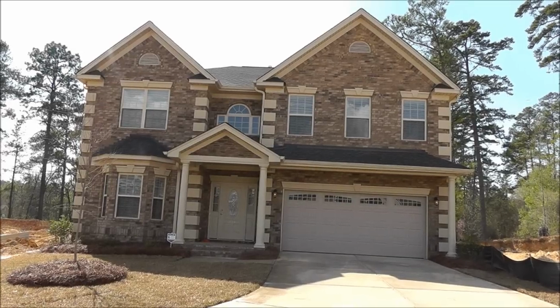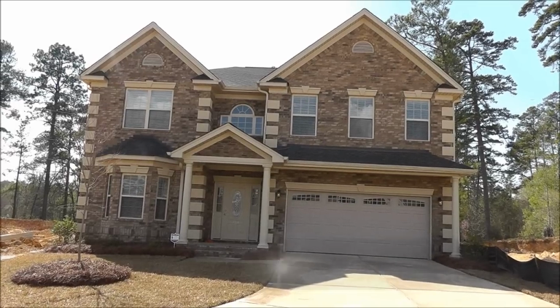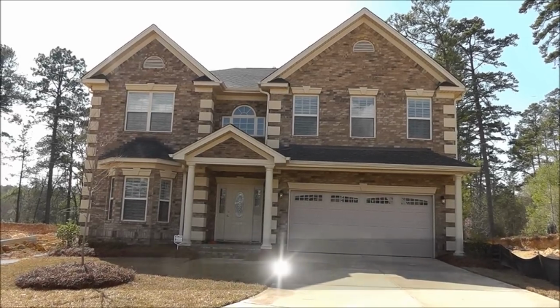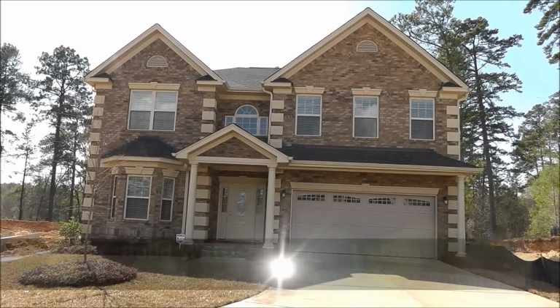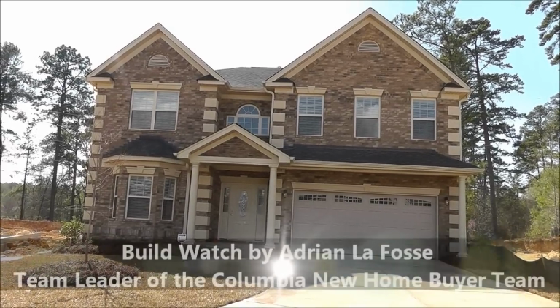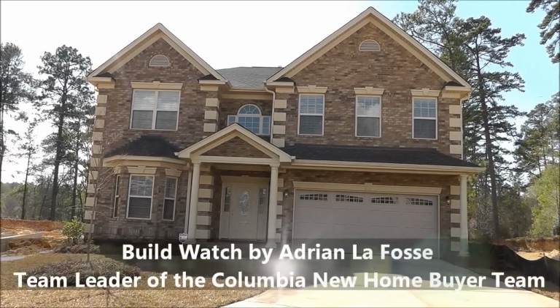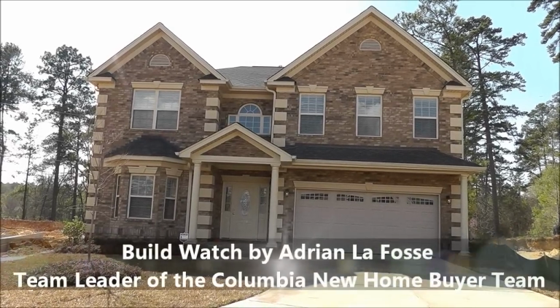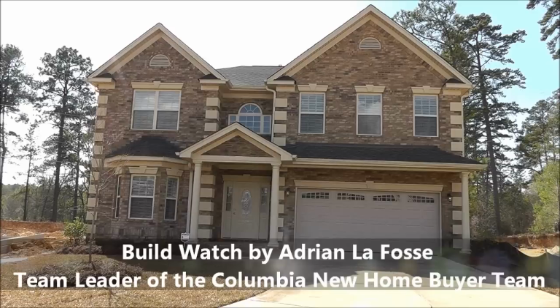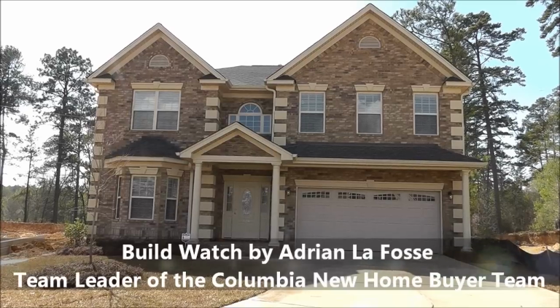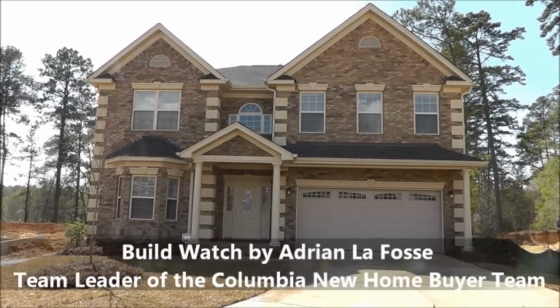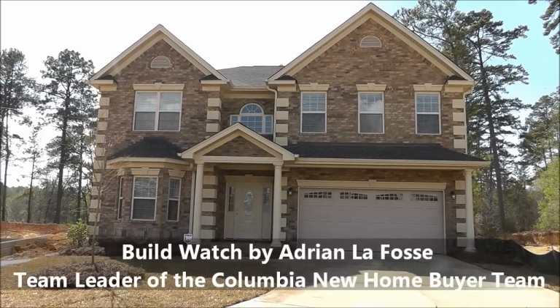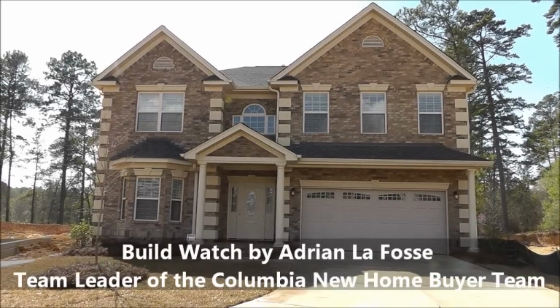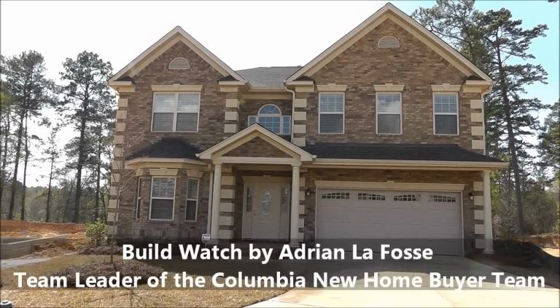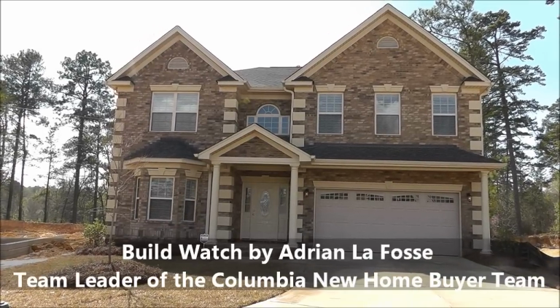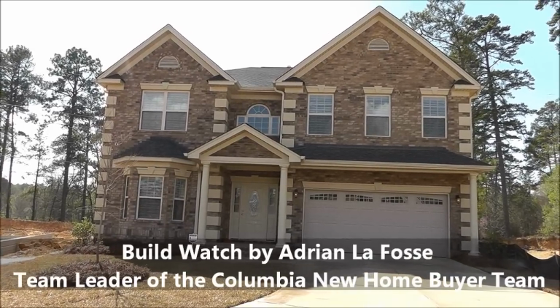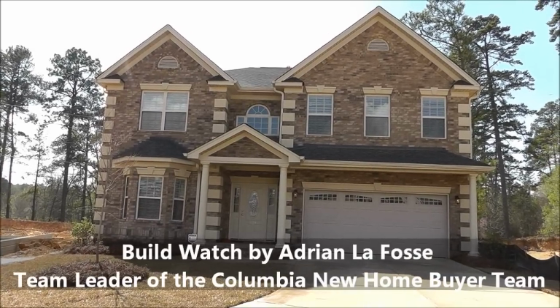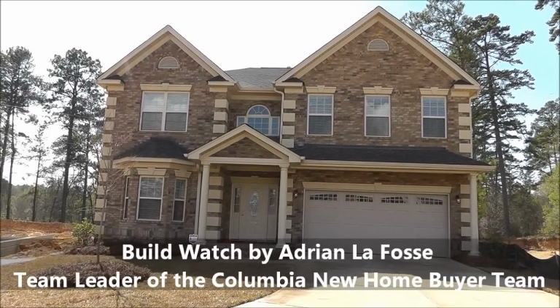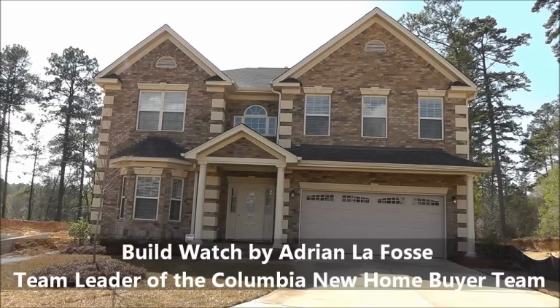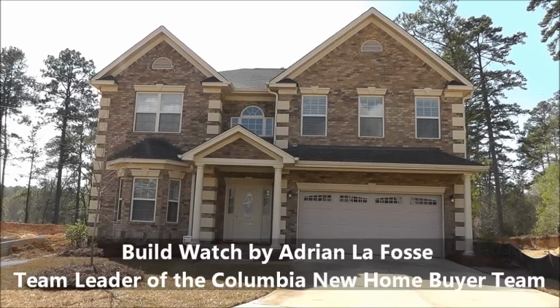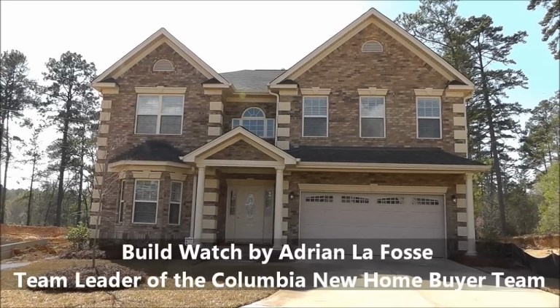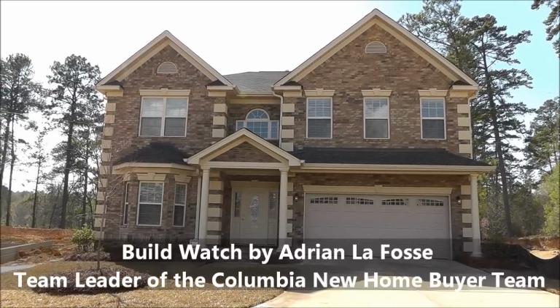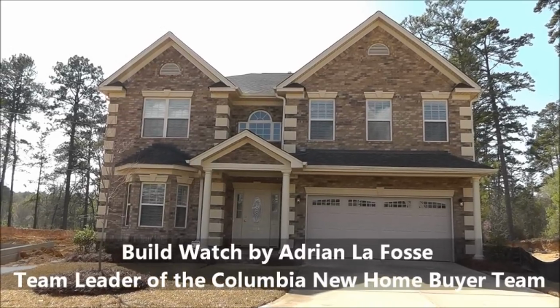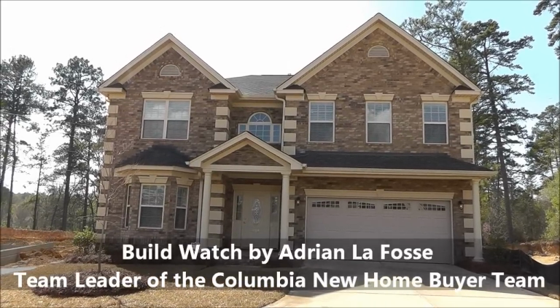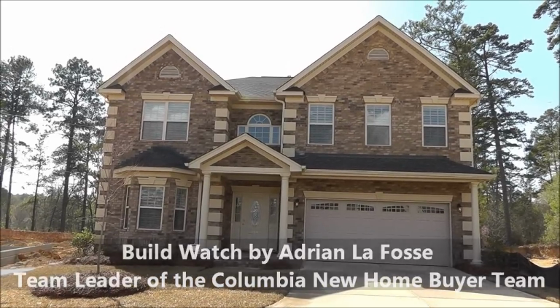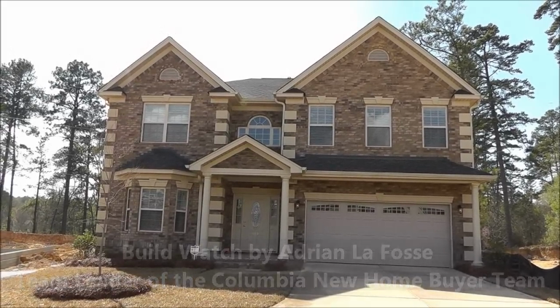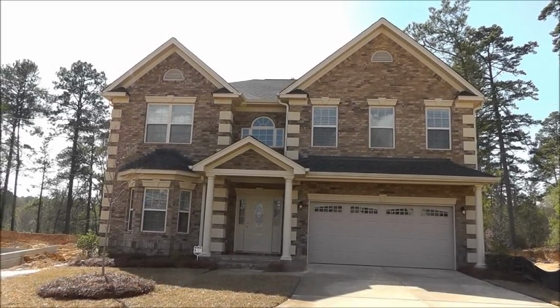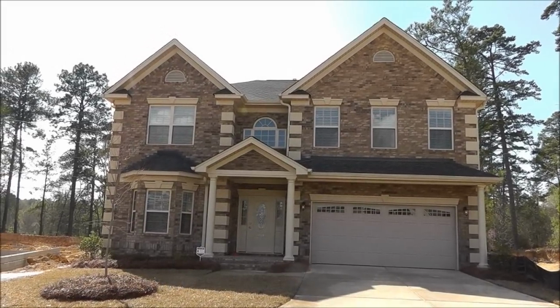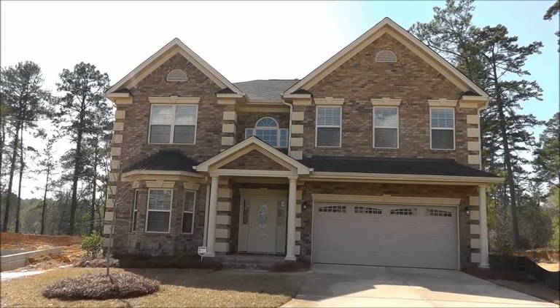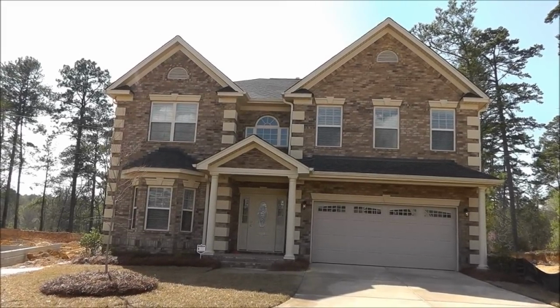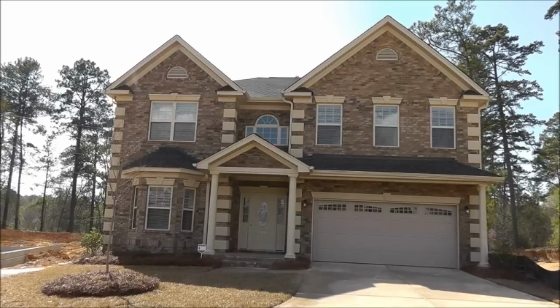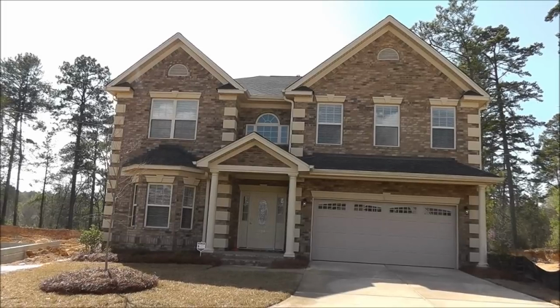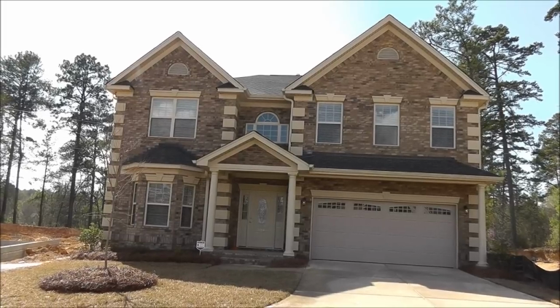Hey, this is Adrian LaFosse with the Columbia Homebuyer Team in Columbia, South Carolina. Actually, today we are in Lexington, South Carolina, in the neighborhood of Woodmill, which is a Hurricane Builders new home neighborhood.